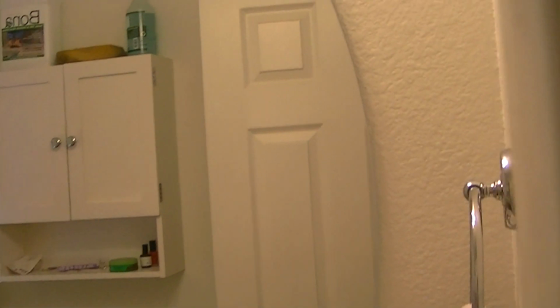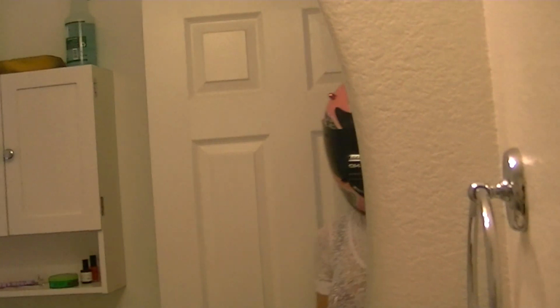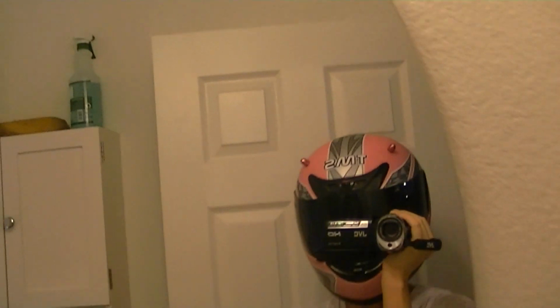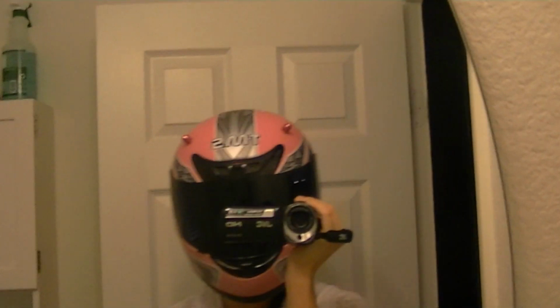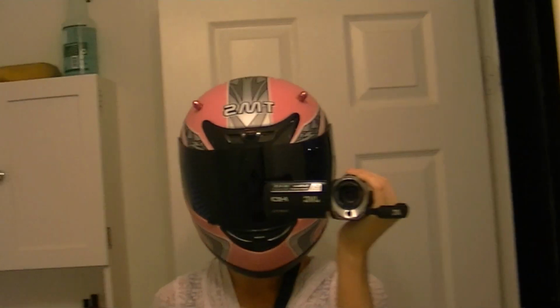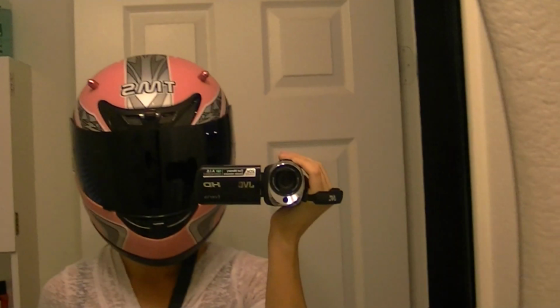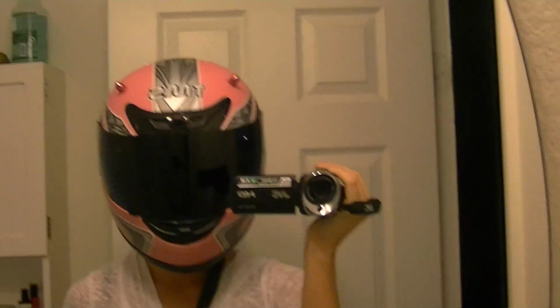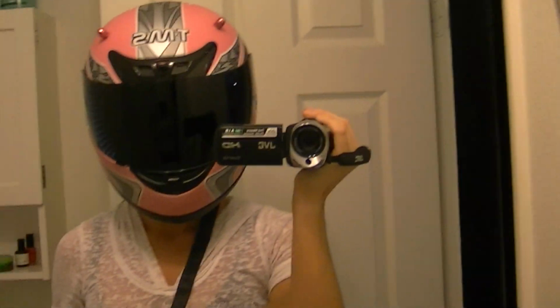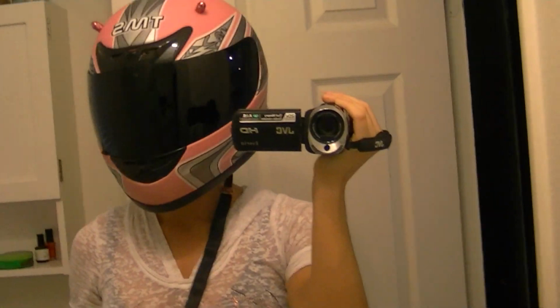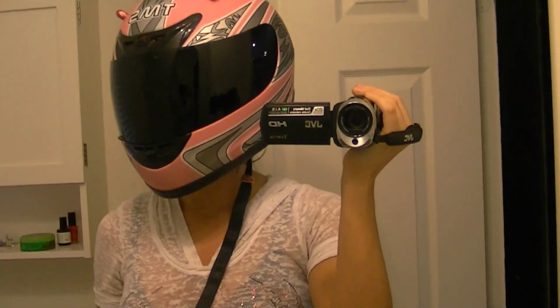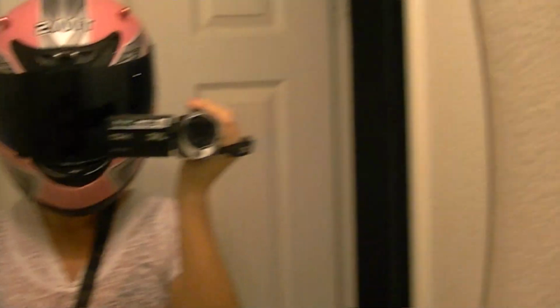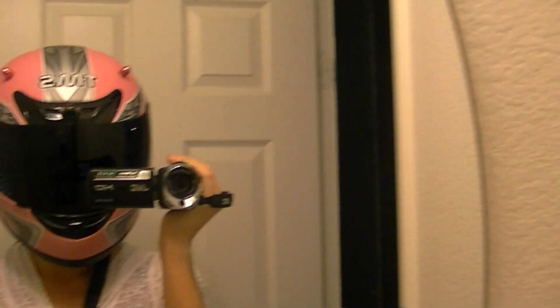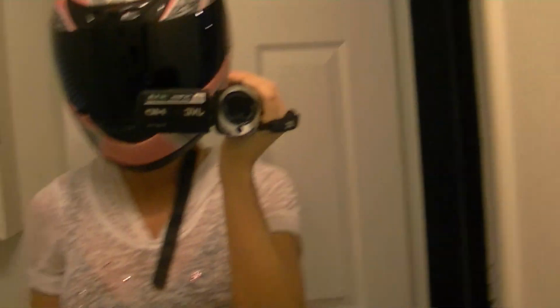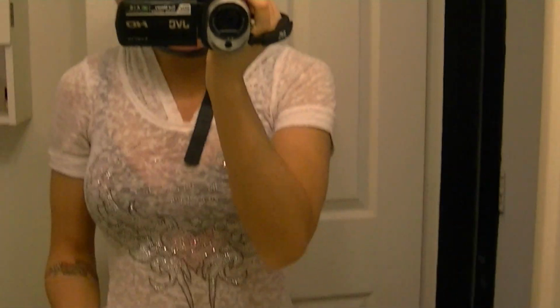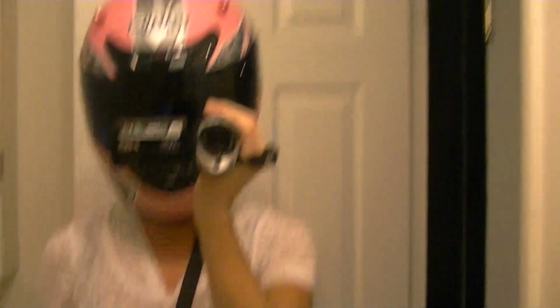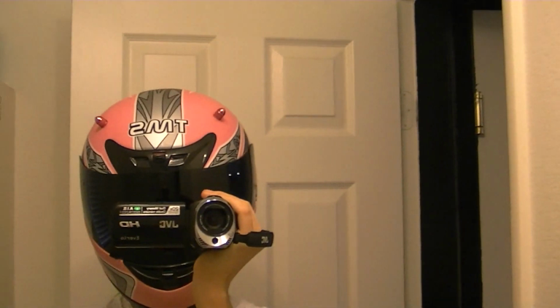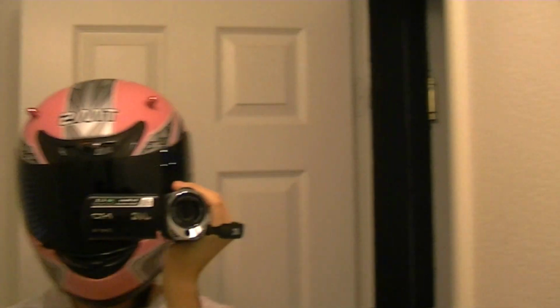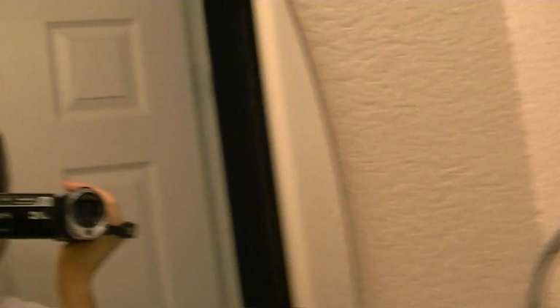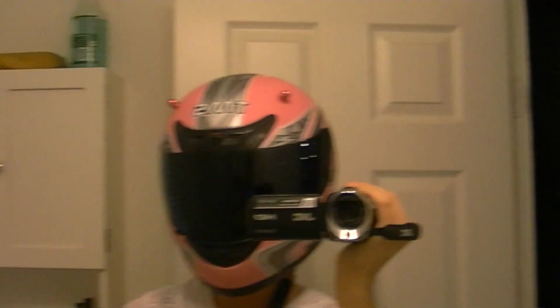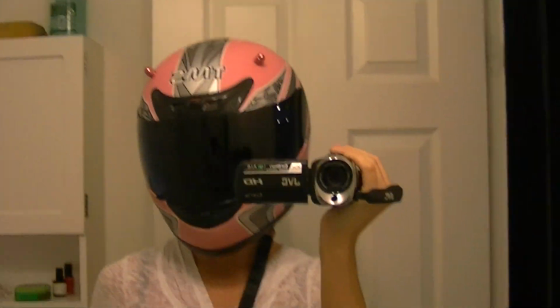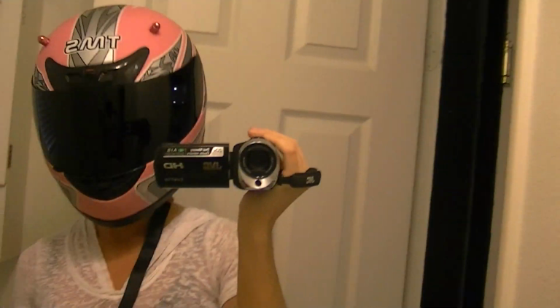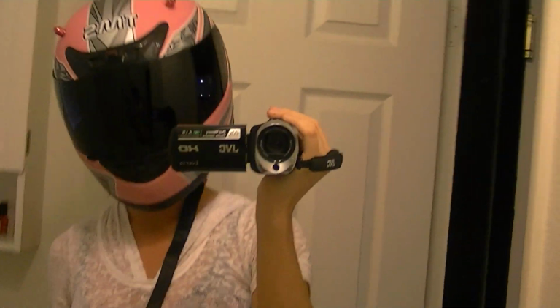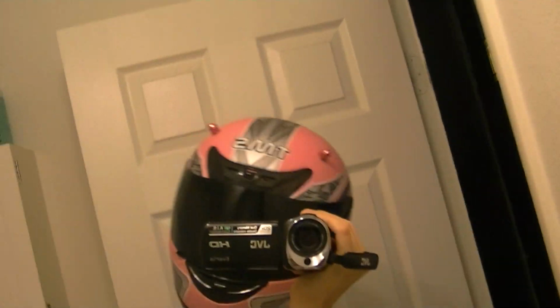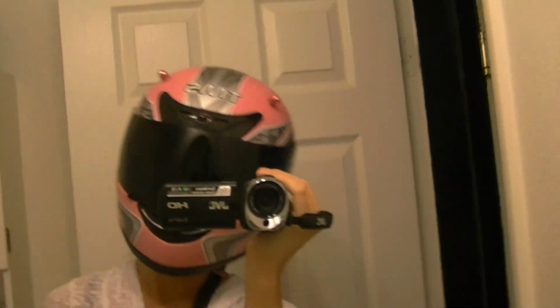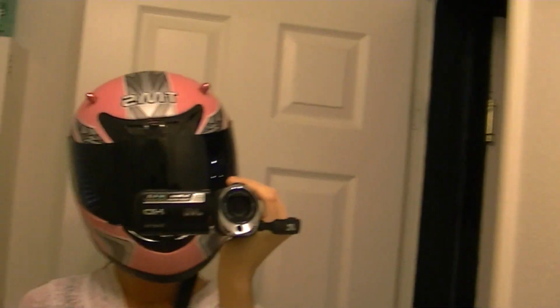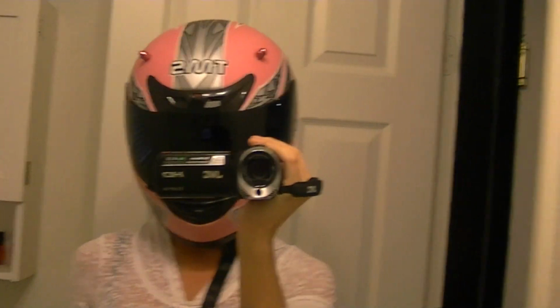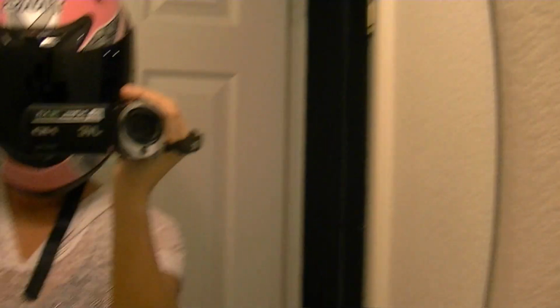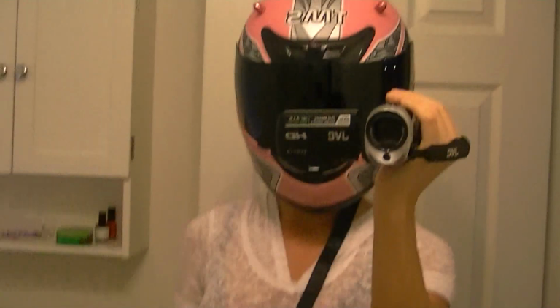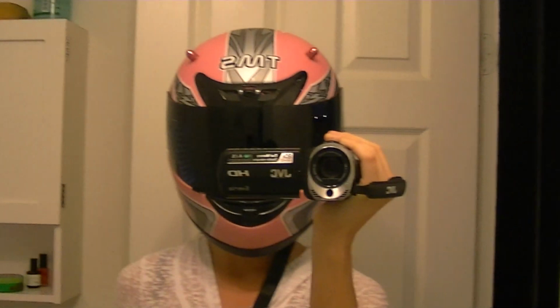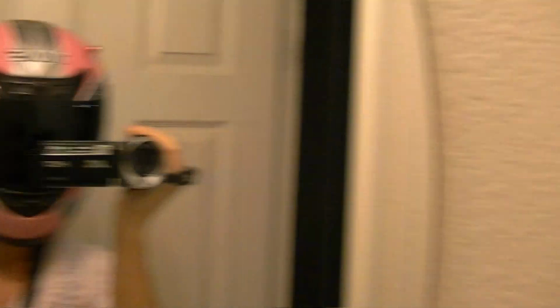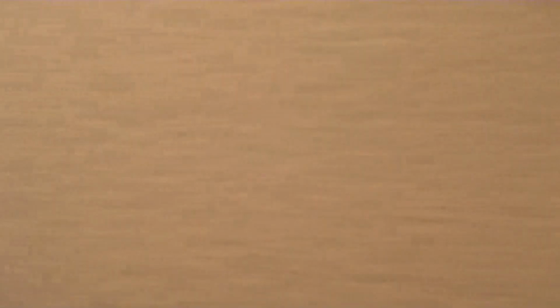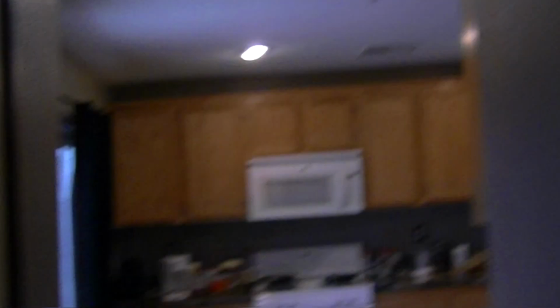I have to put on my new face shield. I officially look like a Power Ranger. No more sun glare.